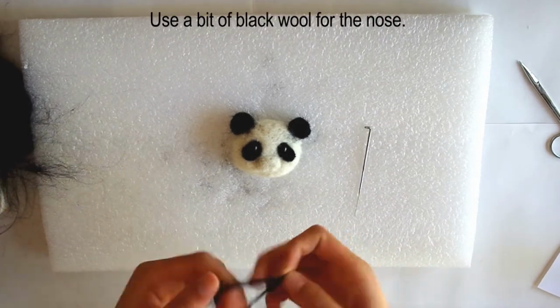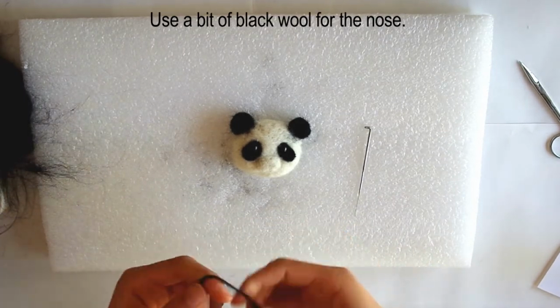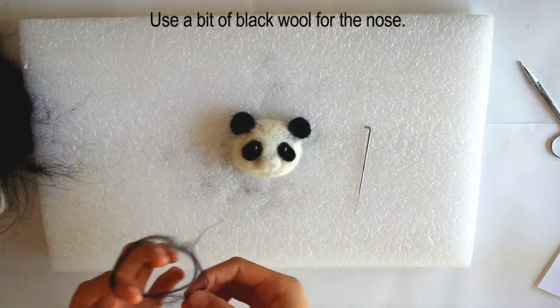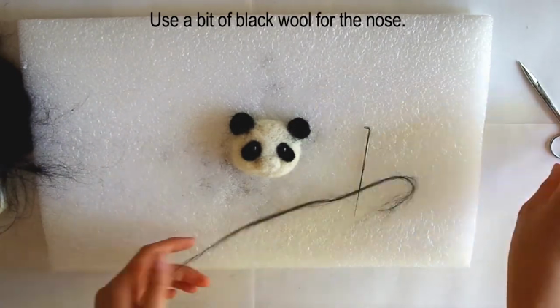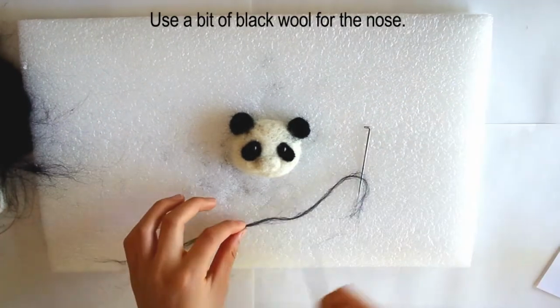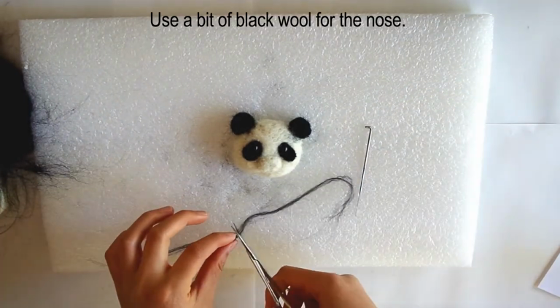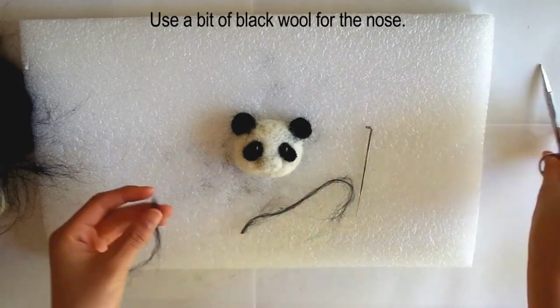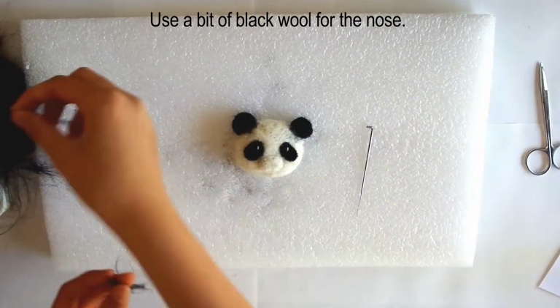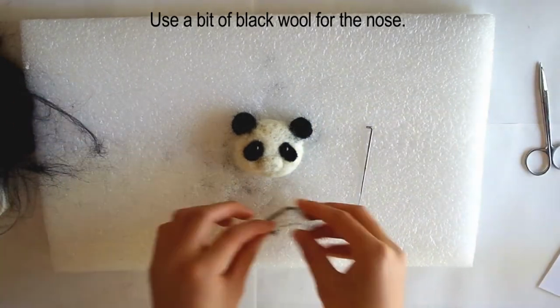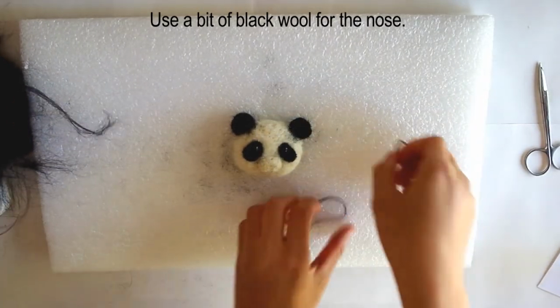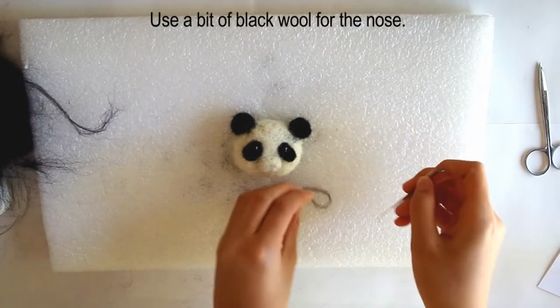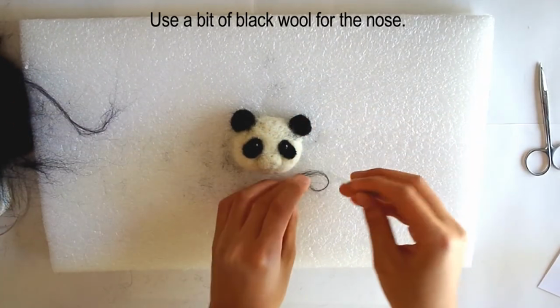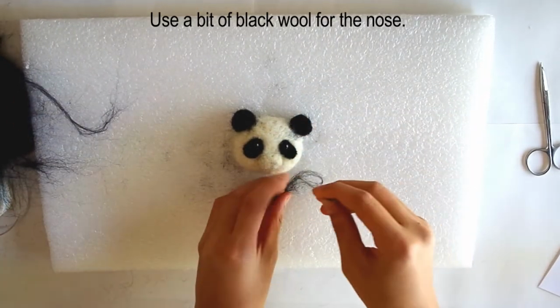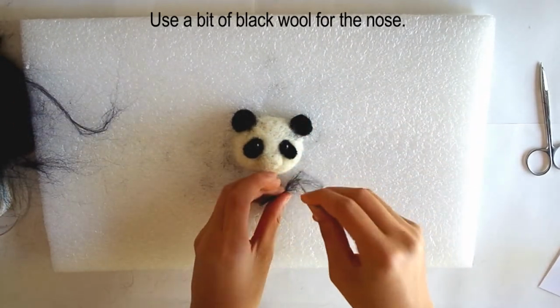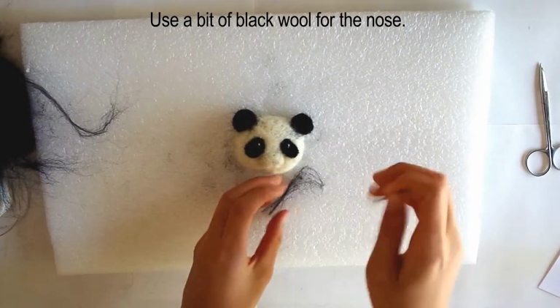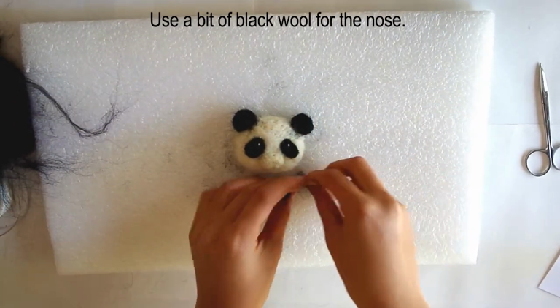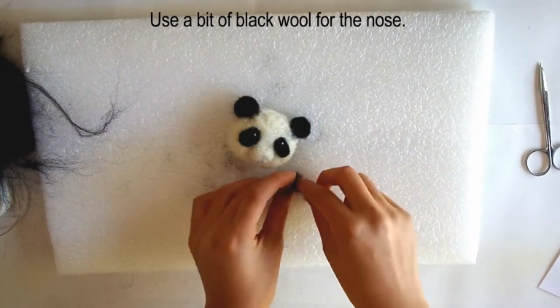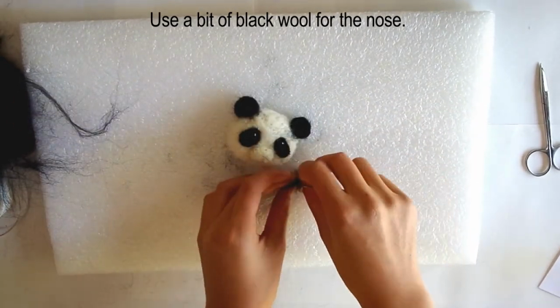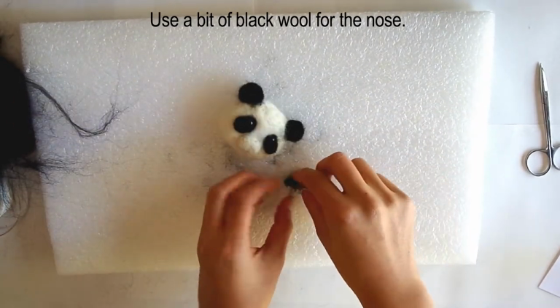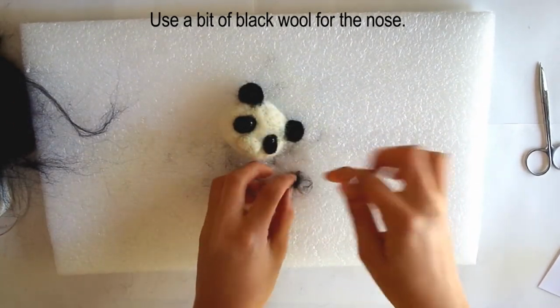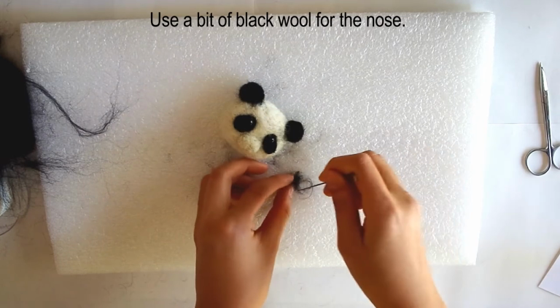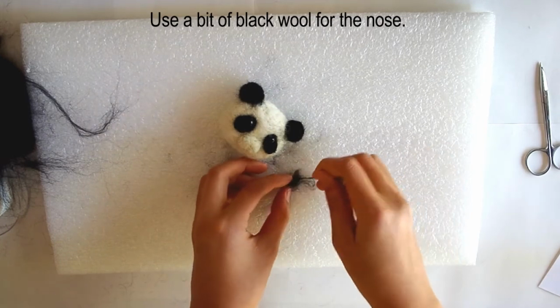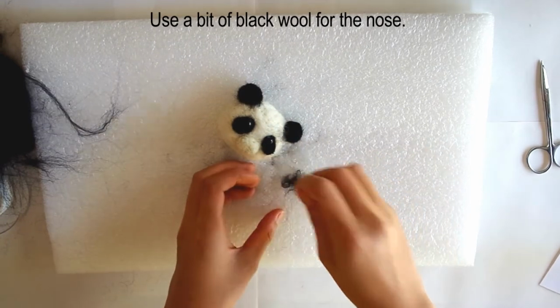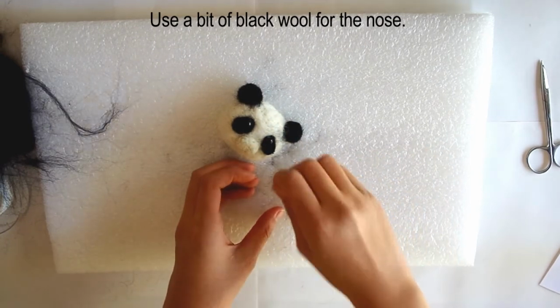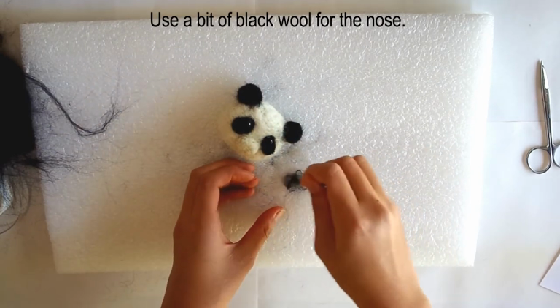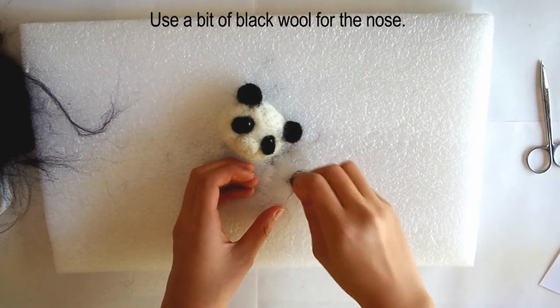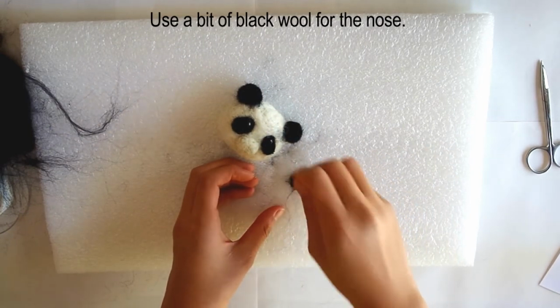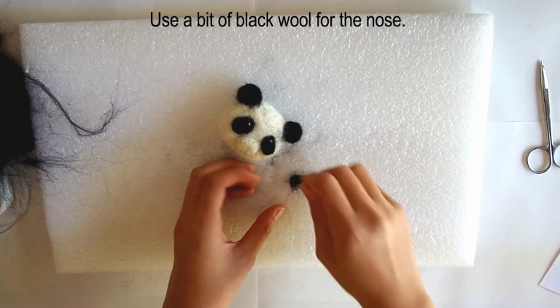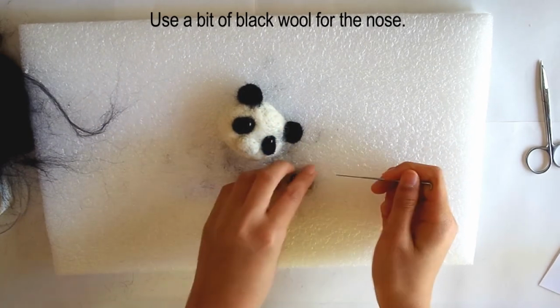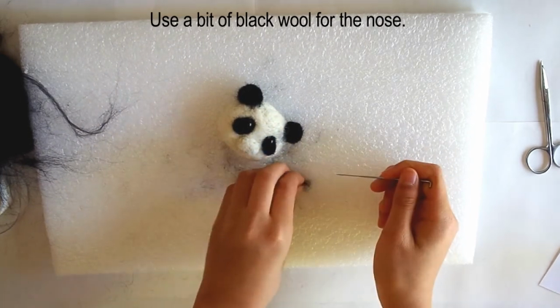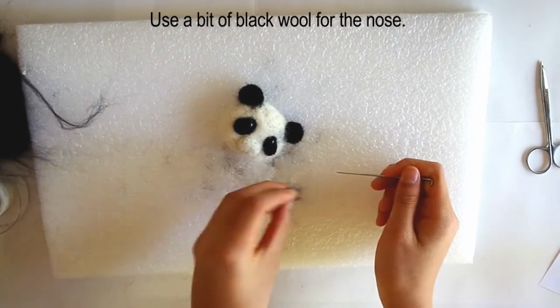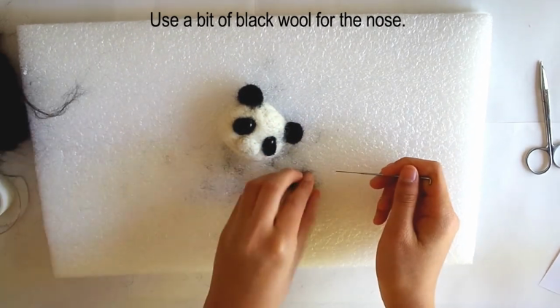Cut a very small bit of black wool for the nose. This is a little tricky to make, but basically just poke the wool until it looks like a small blob. When it is roughly the shape and size you want, poke it onto the snout.